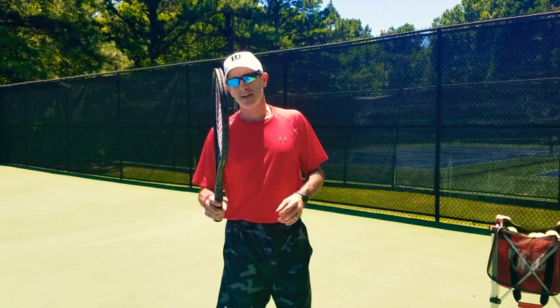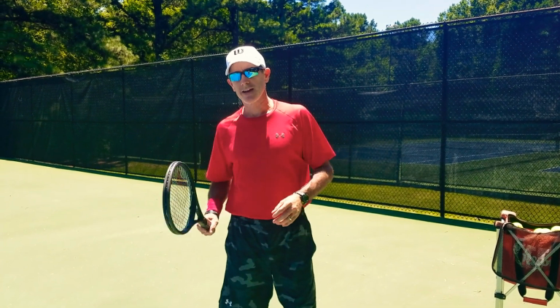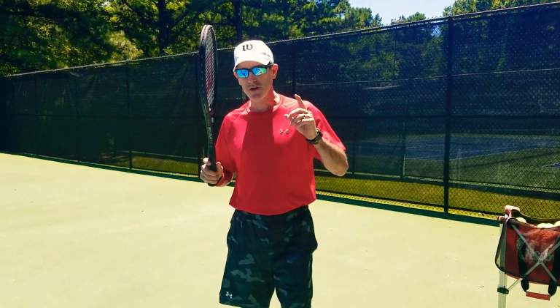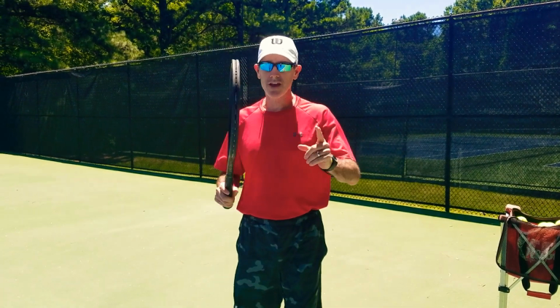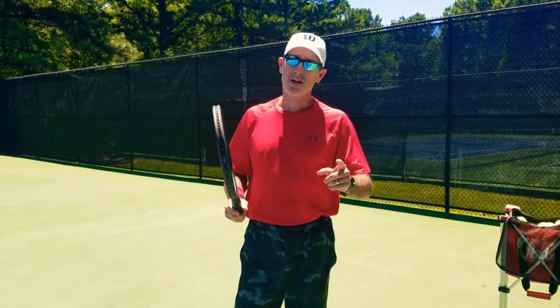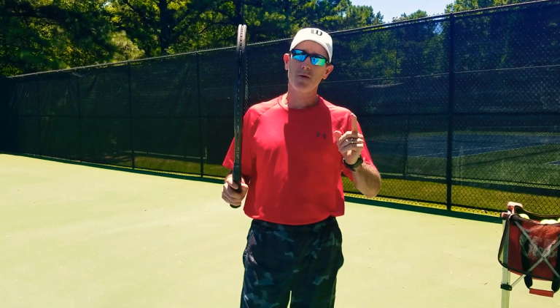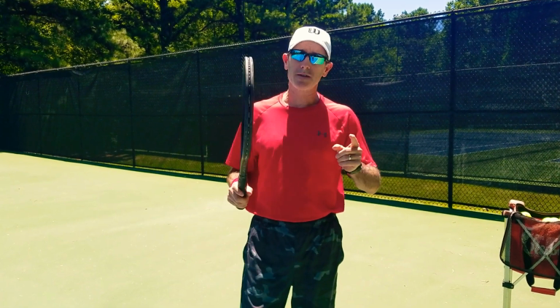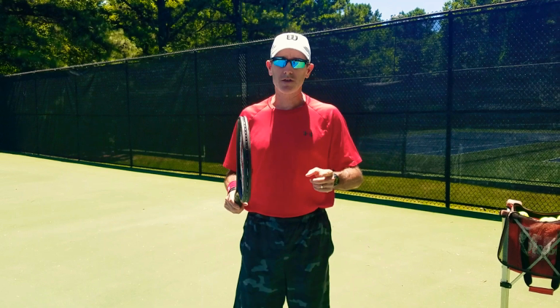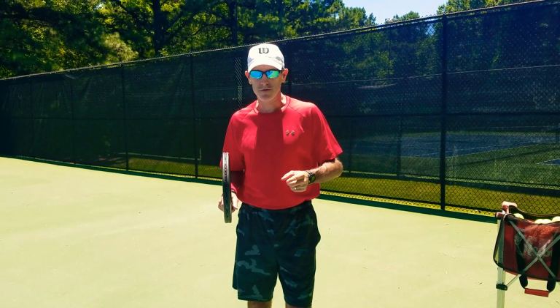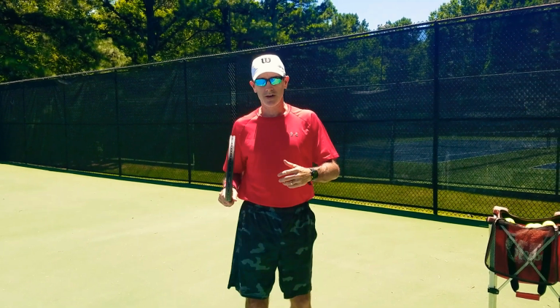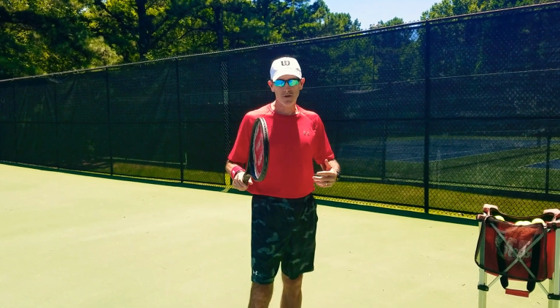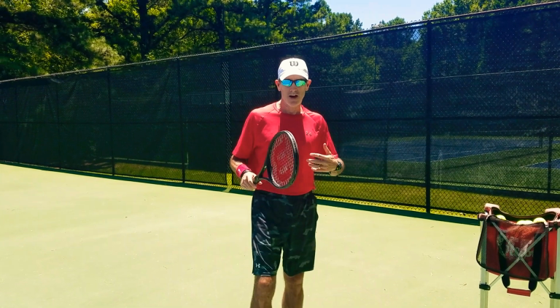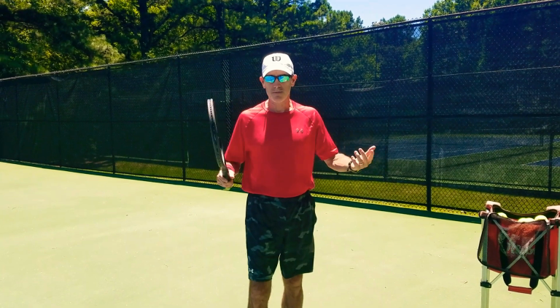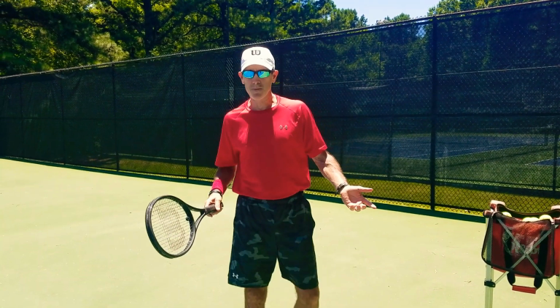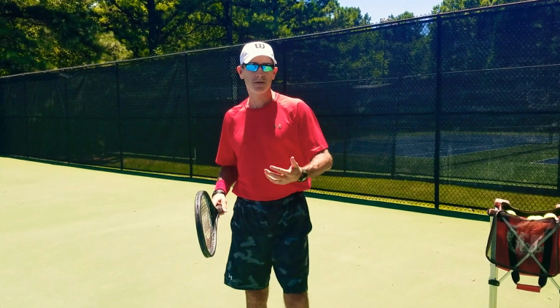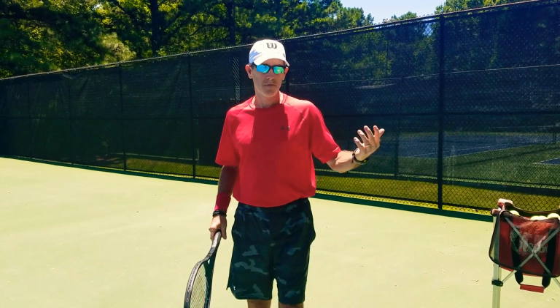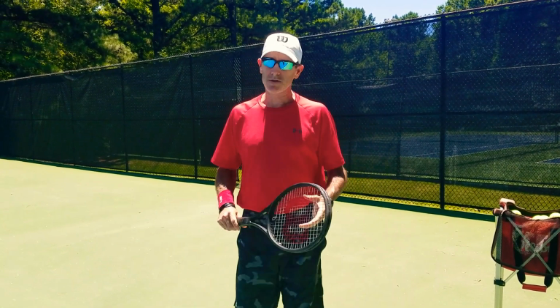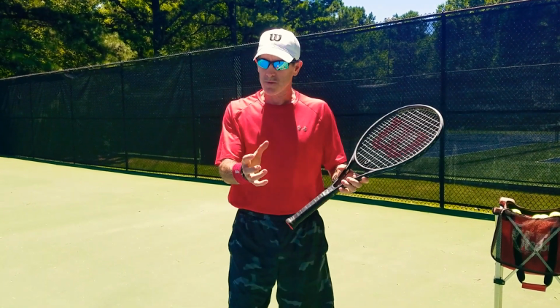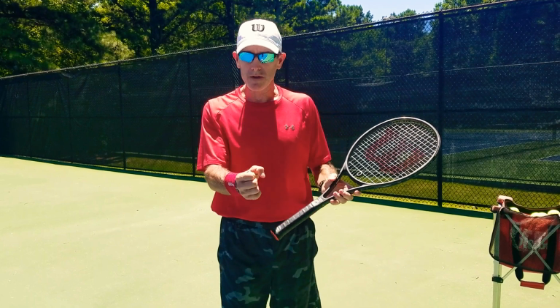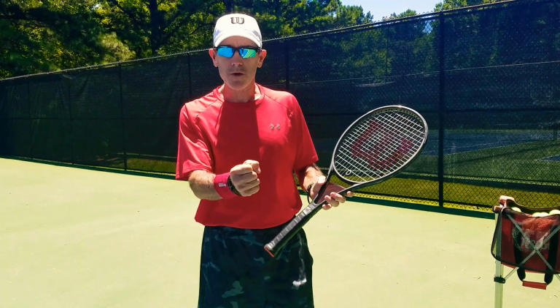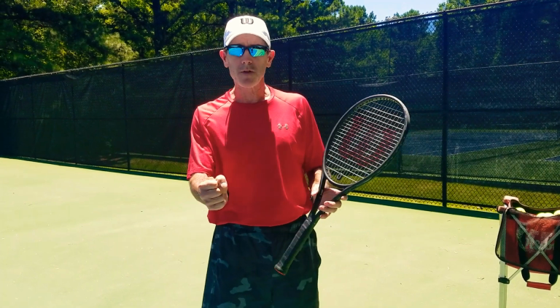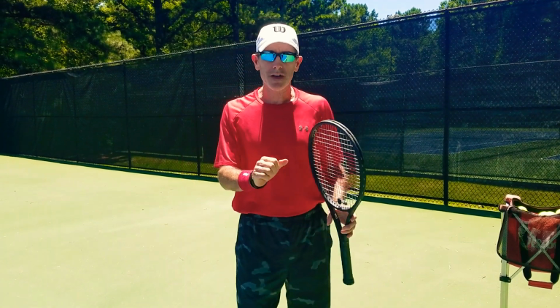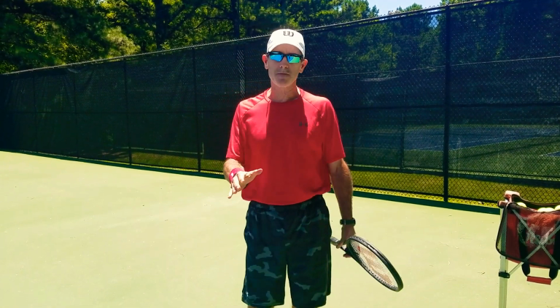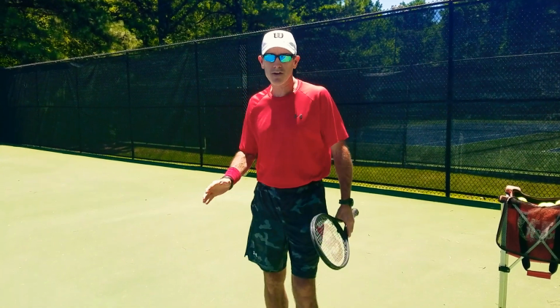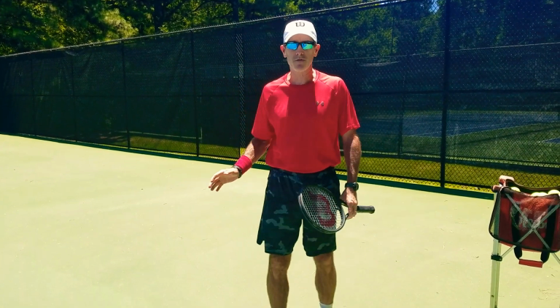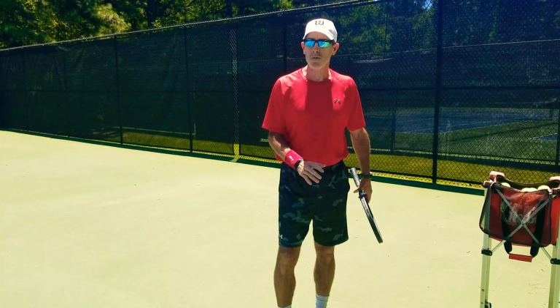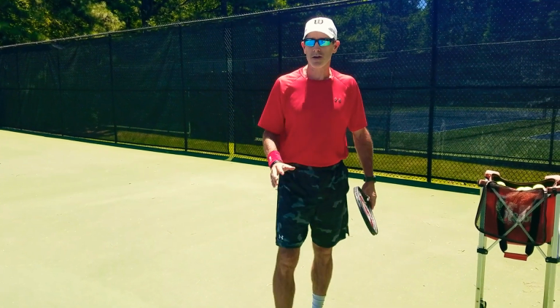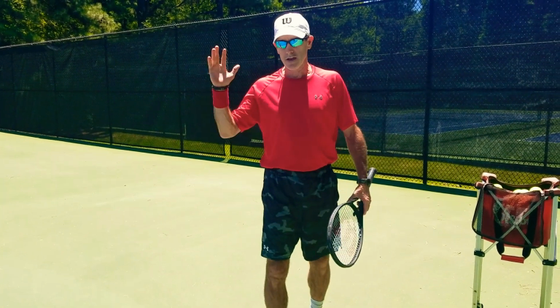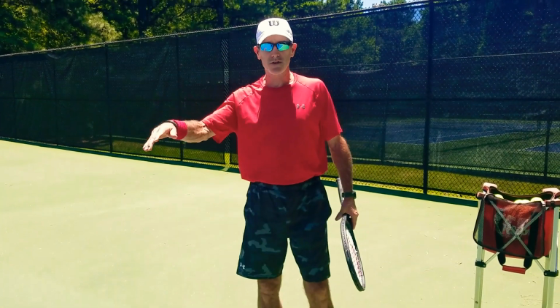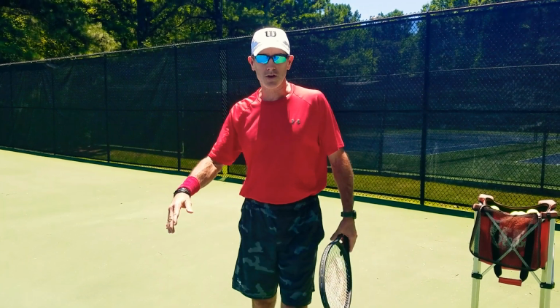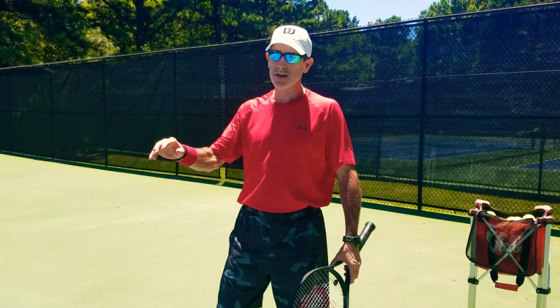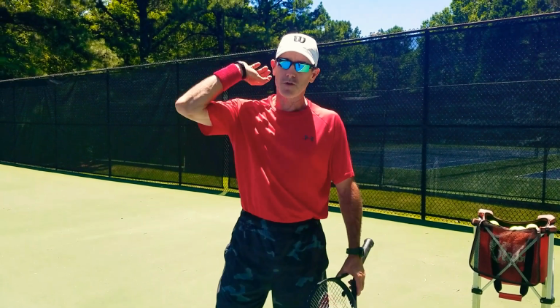Today, I want to show you the correct way to practice your serve. A lot of you have ball hoppers, baskets, or you just bring up your little grocery bag full of balls — it doesn't matter, a duffel bag full of old balls. And you practice your serve just like shooting free throws.